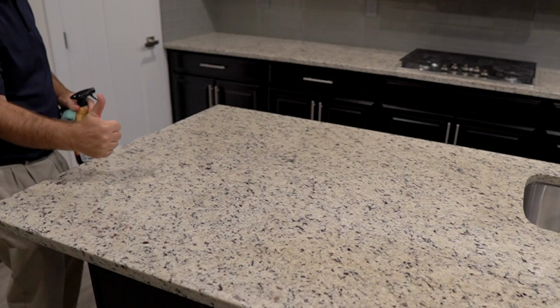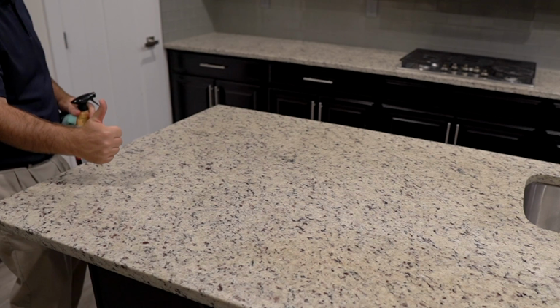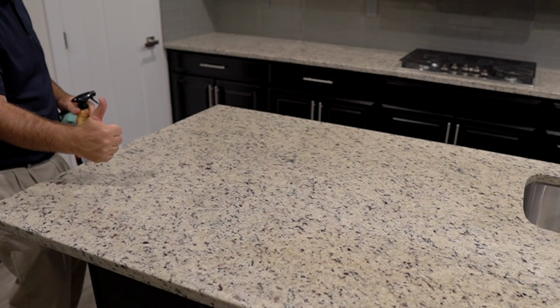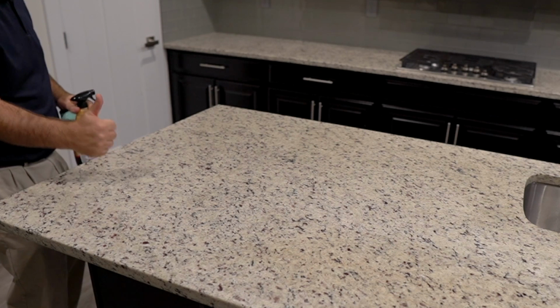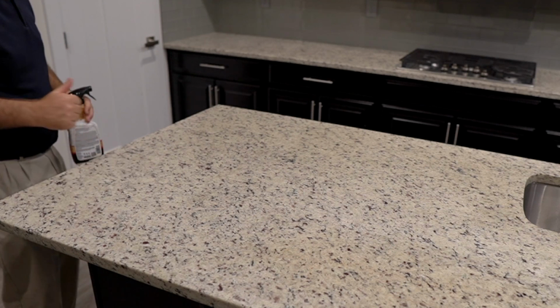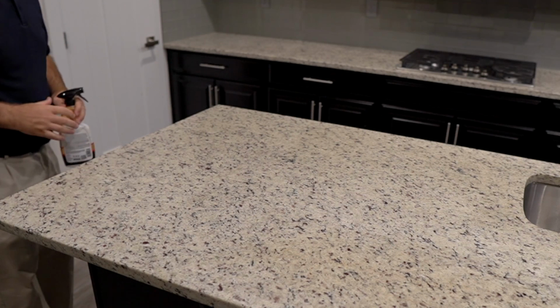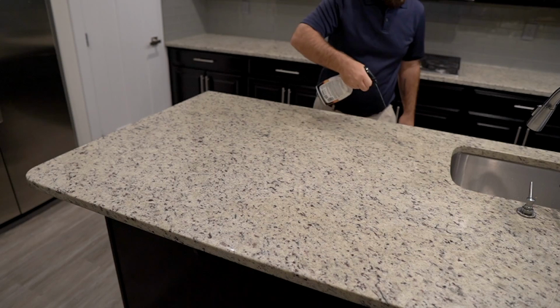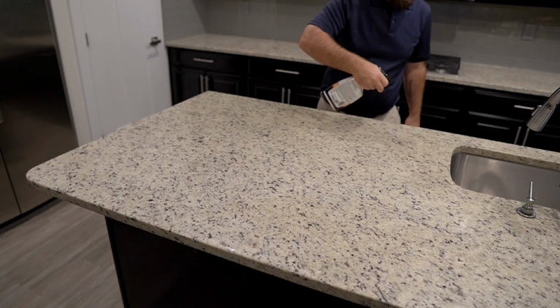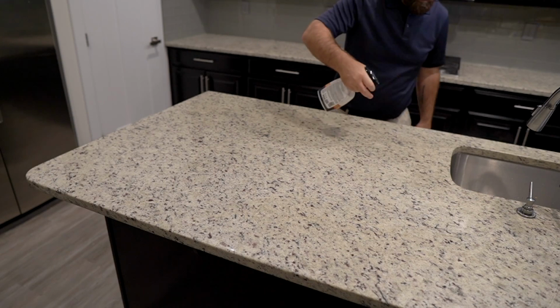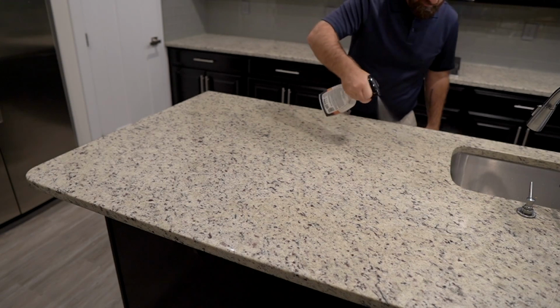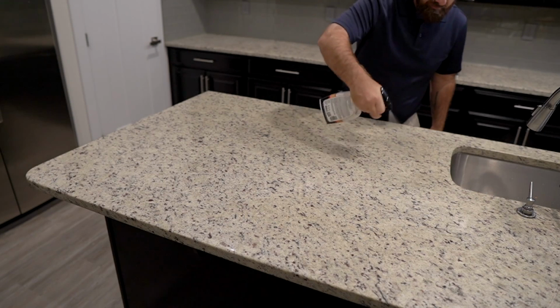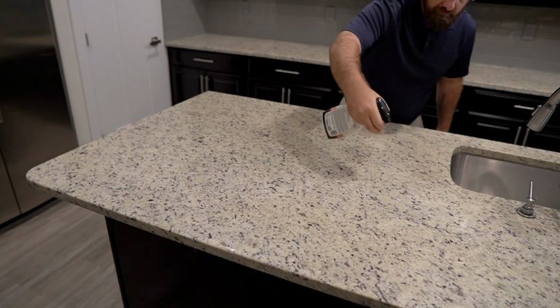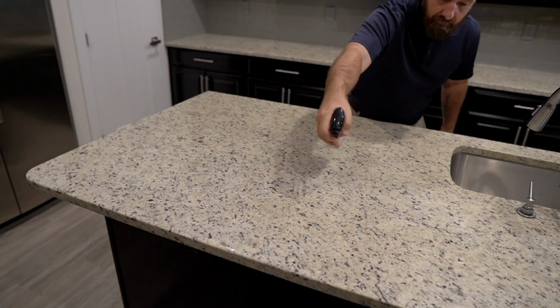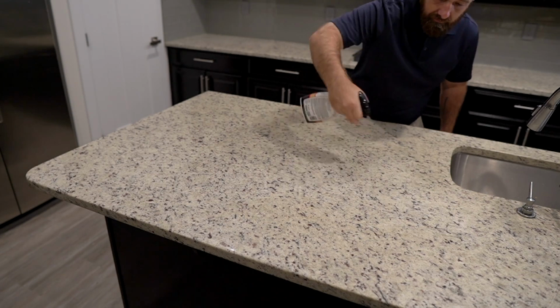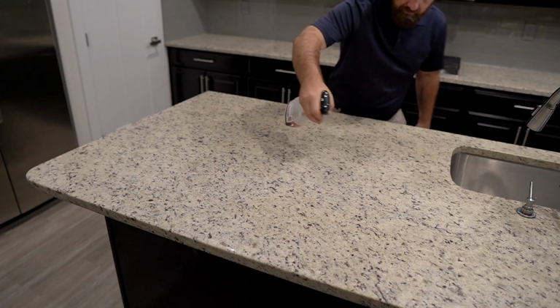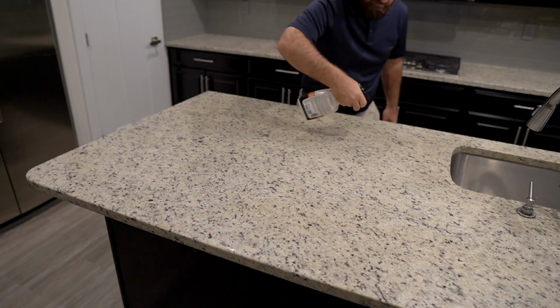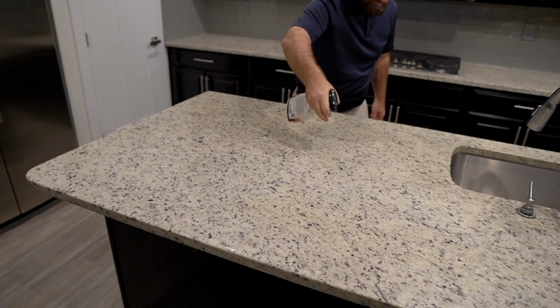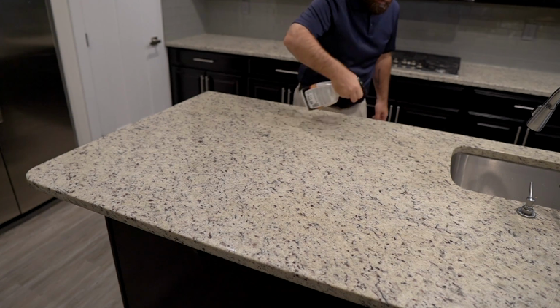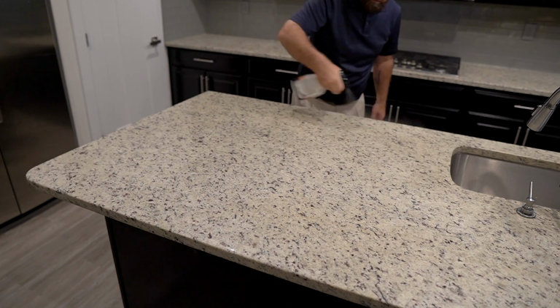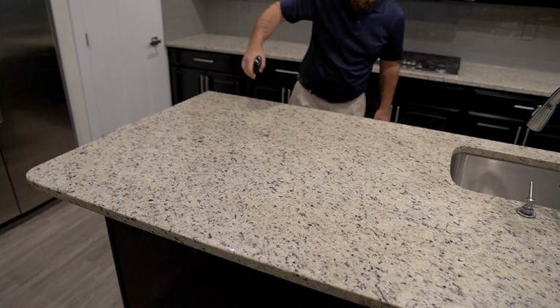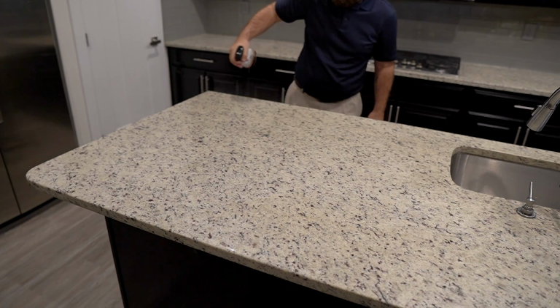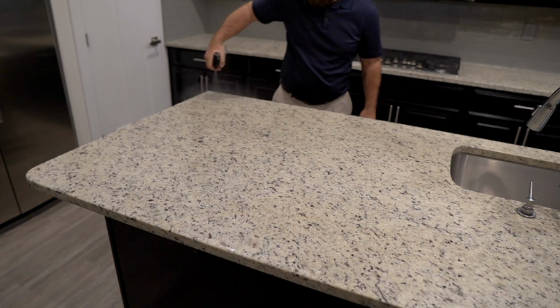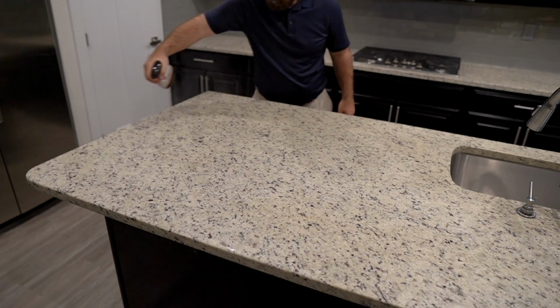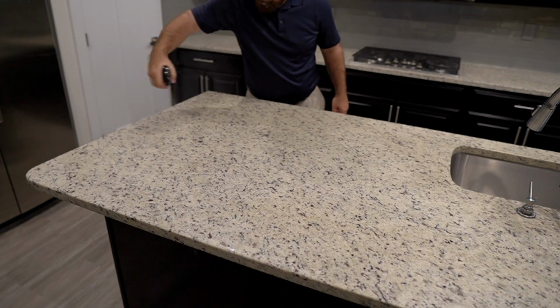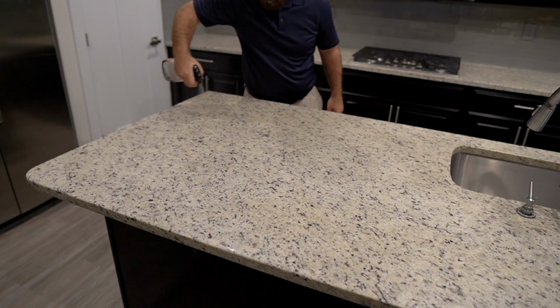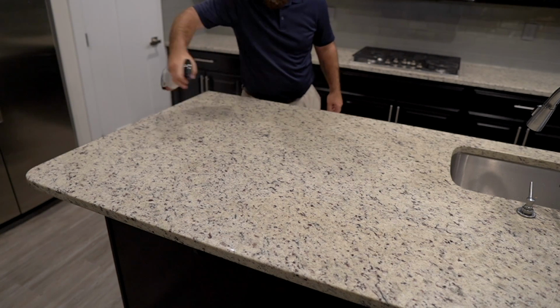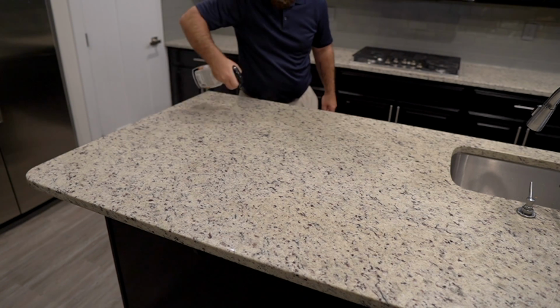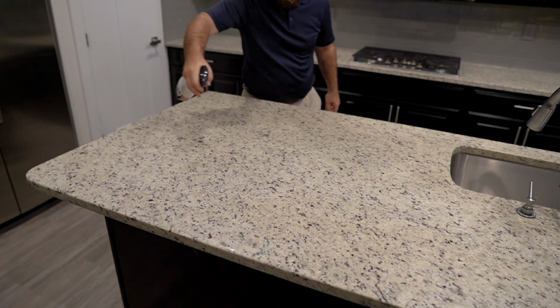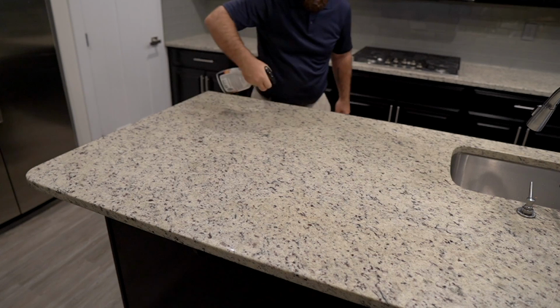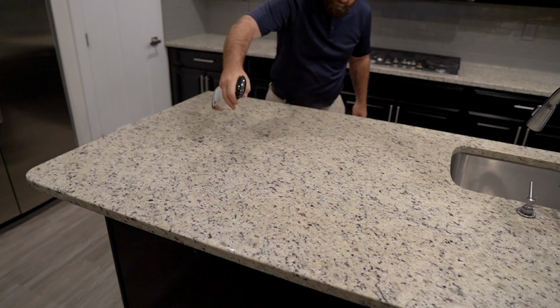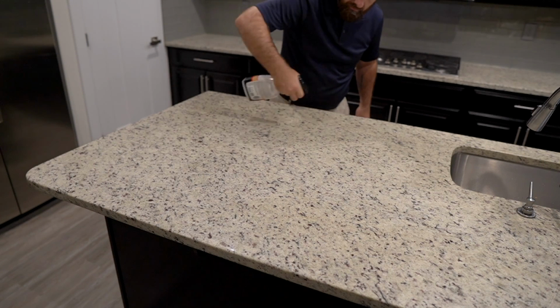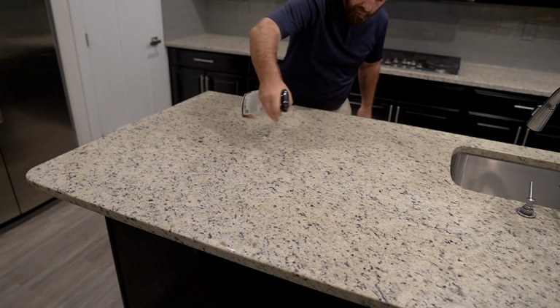Once you have confirmed that it works as designed, apply the product over the surface of the stone. Depending on the number and size of countertops, it is best to do it in small sections rather than trying to do it all at once.